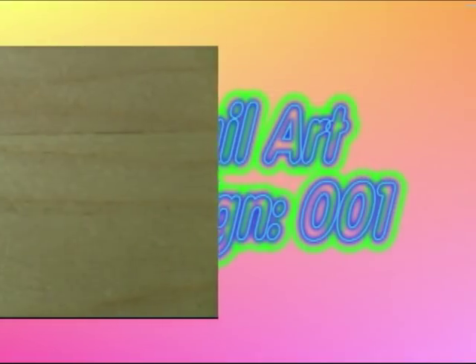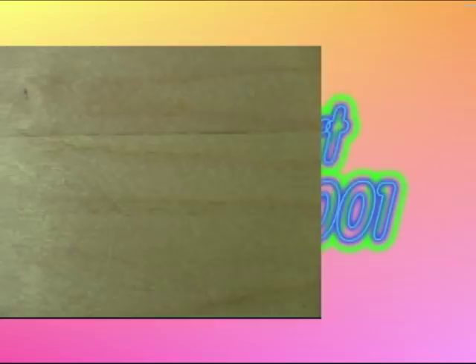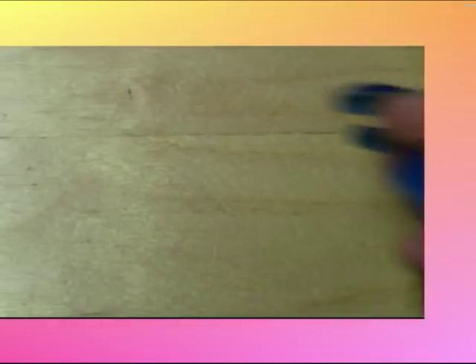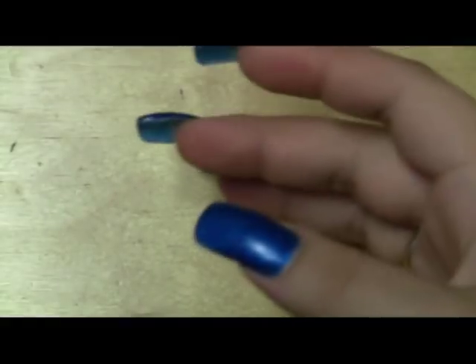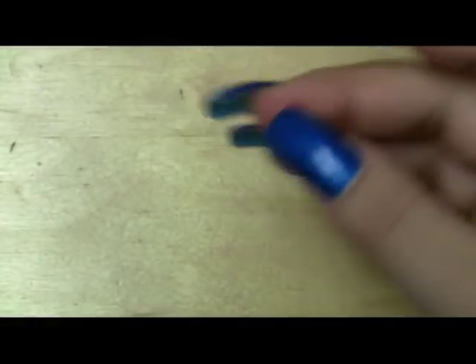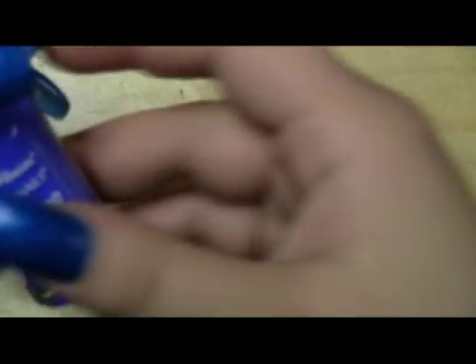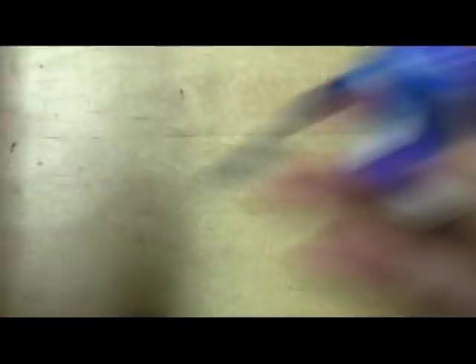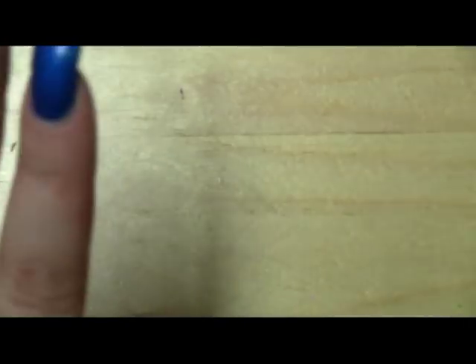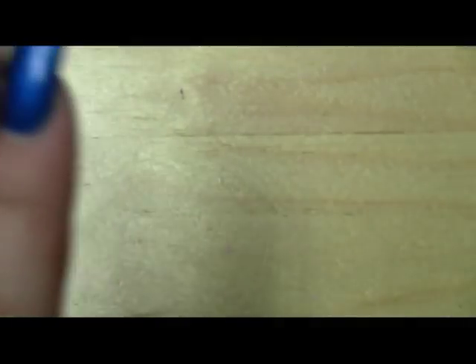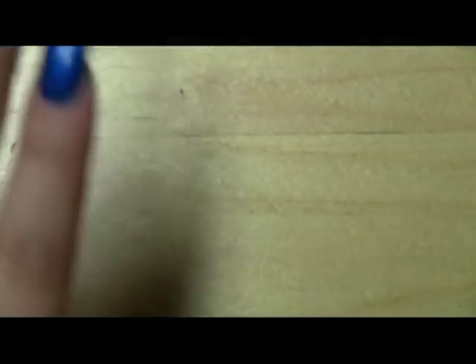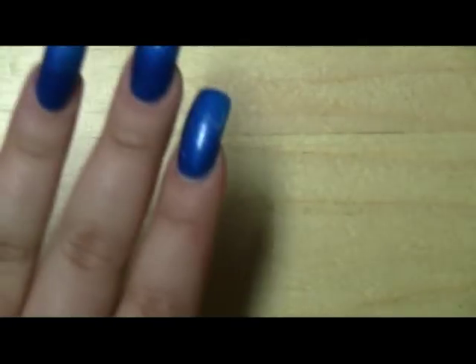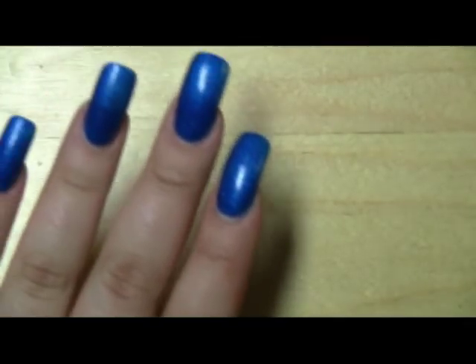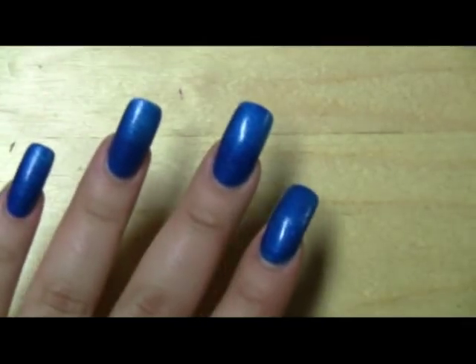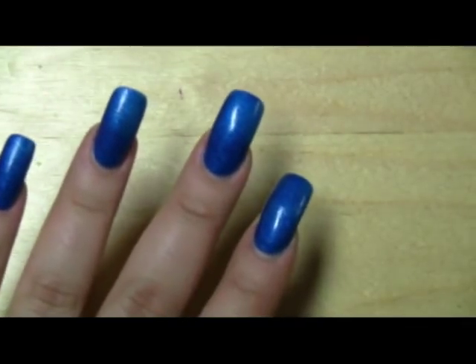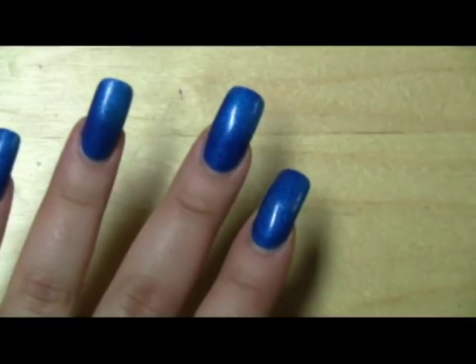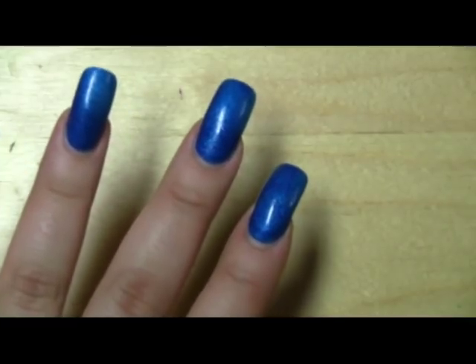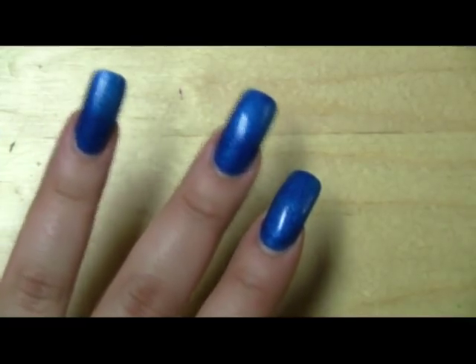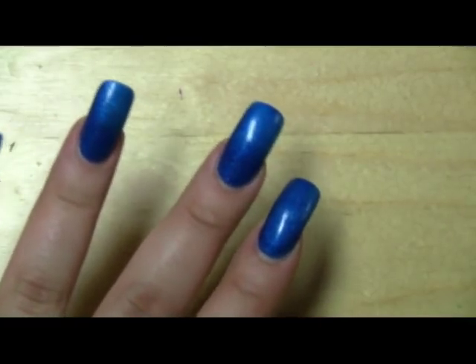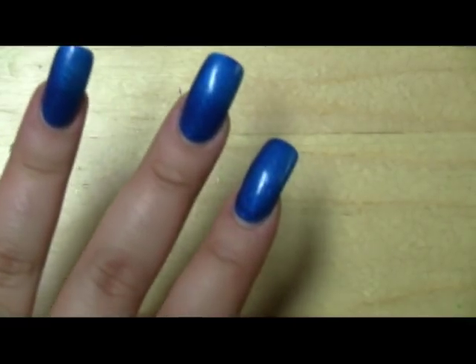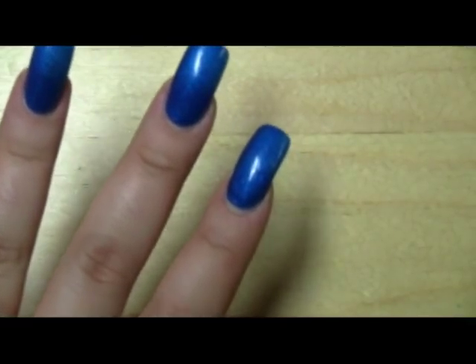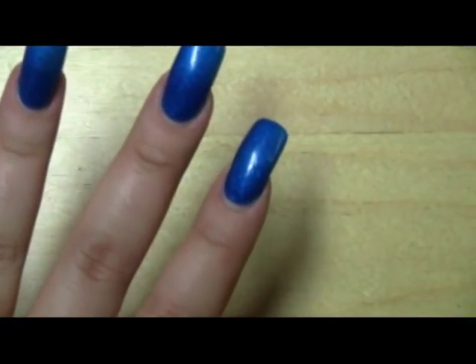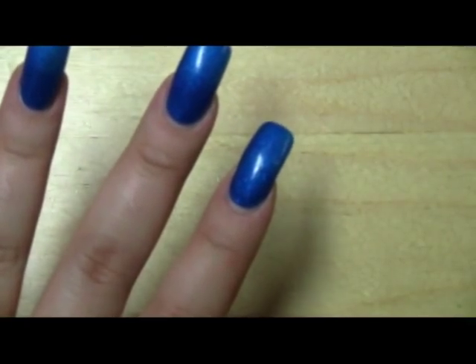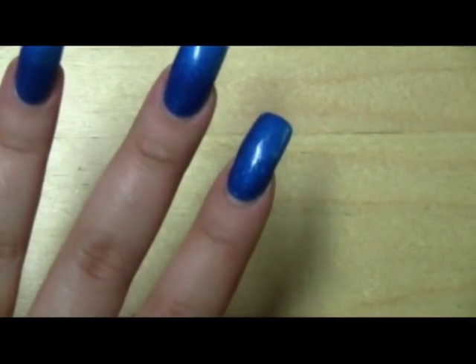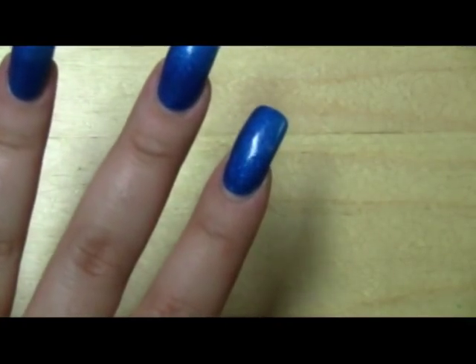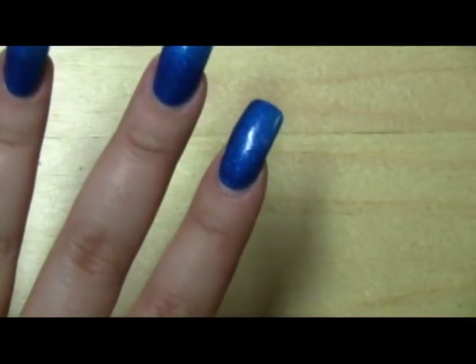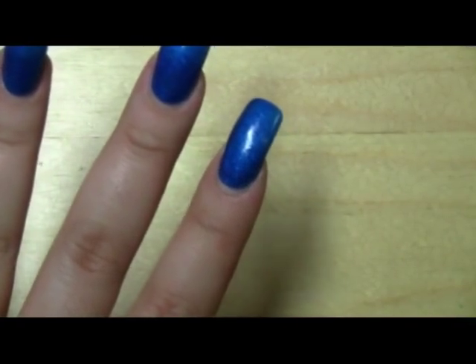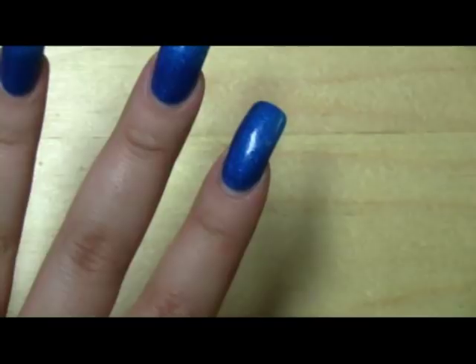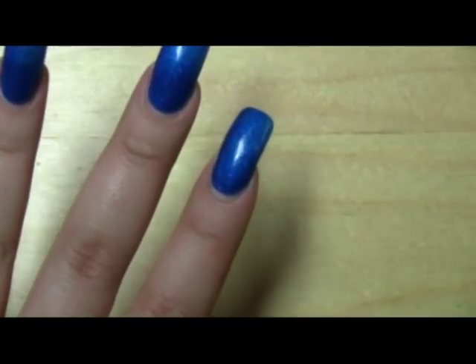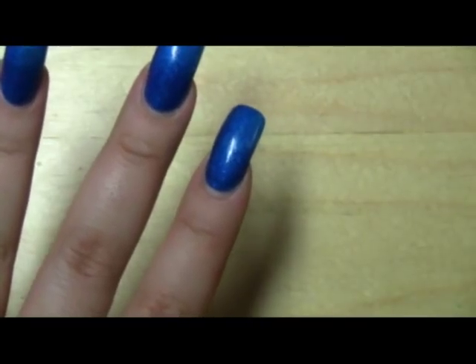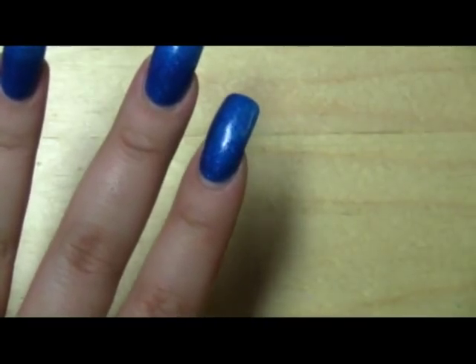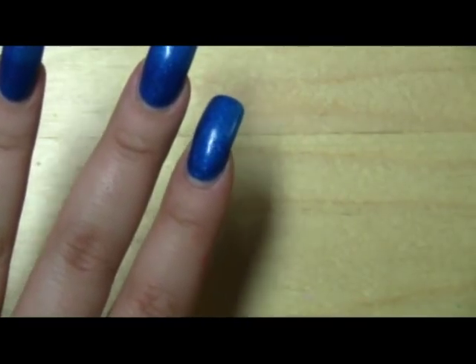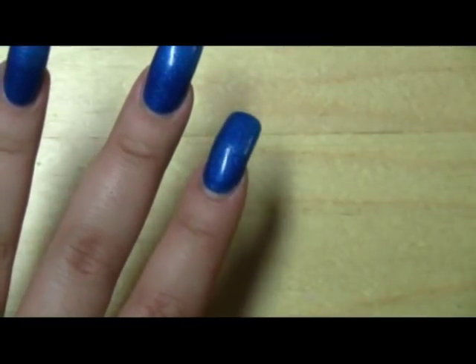Hey everyone, so this is going to be my first nail tutorial. These are what my nails are actually looking like right now, and what I have on my nails is called Blue Sparrow and it's from China Glaze.